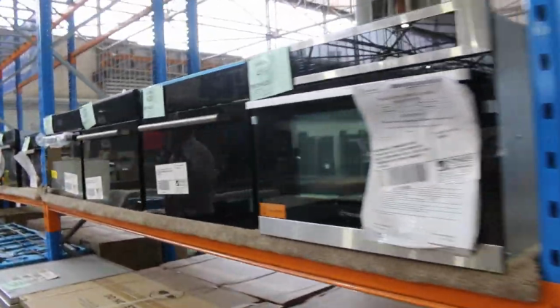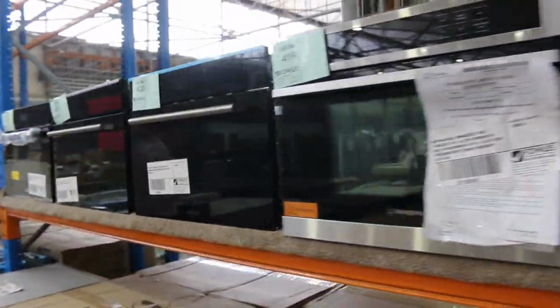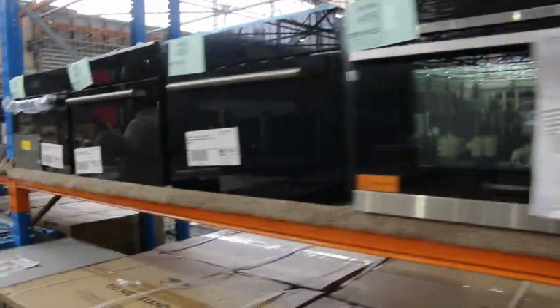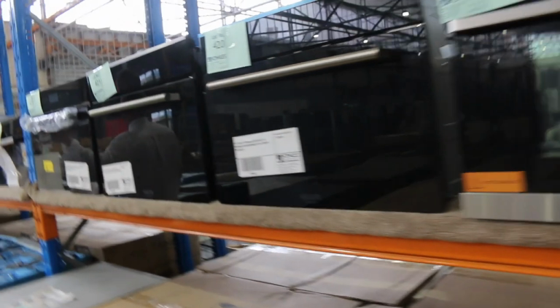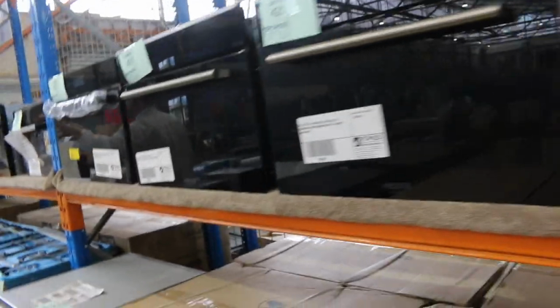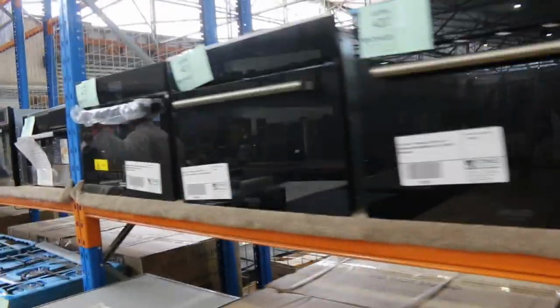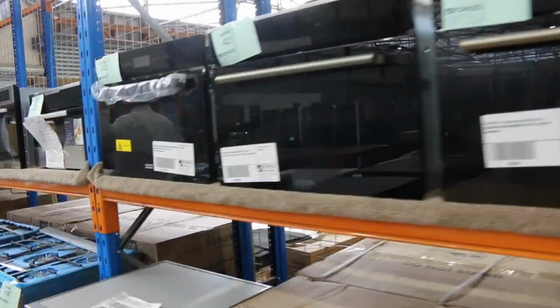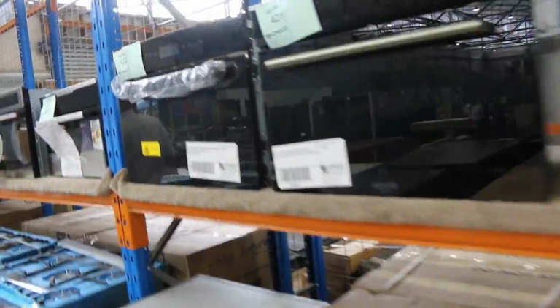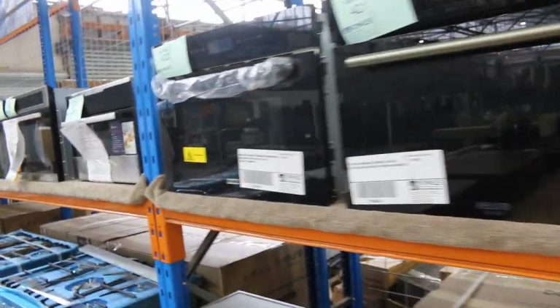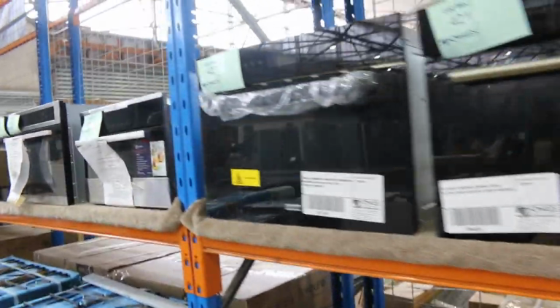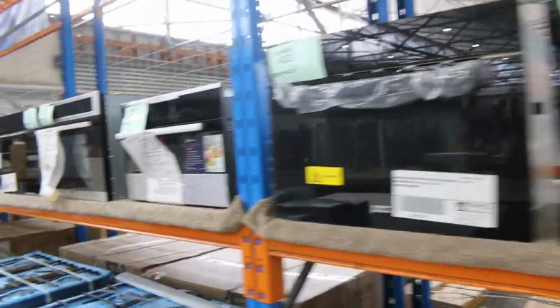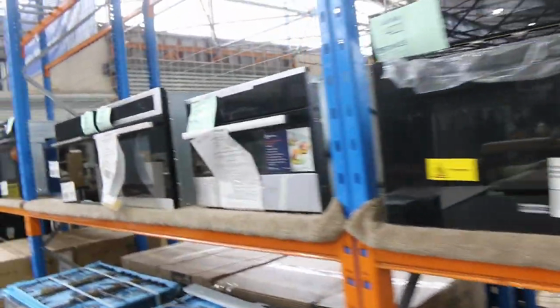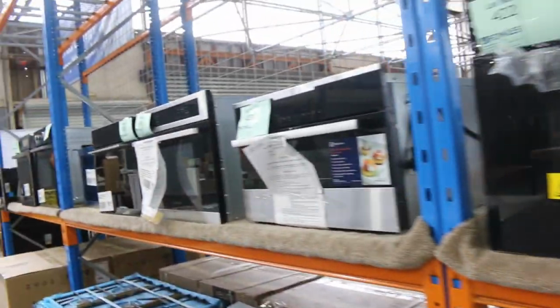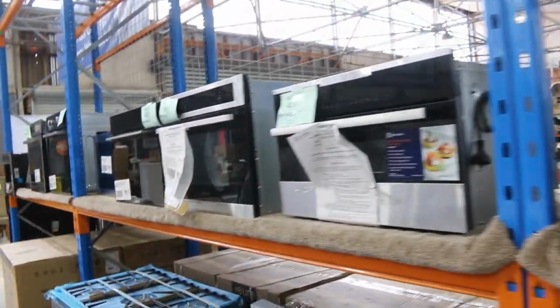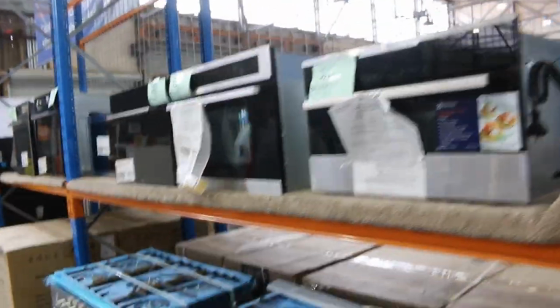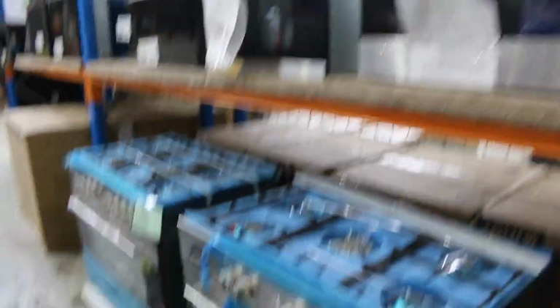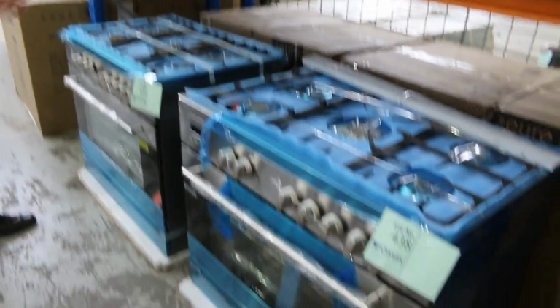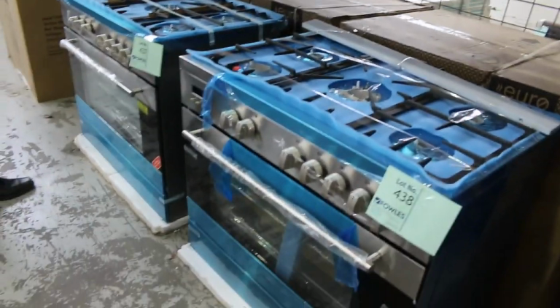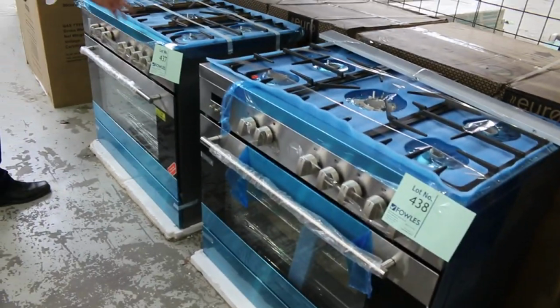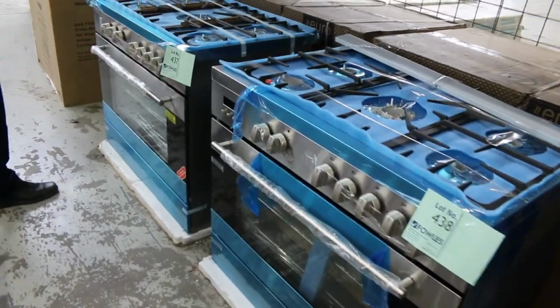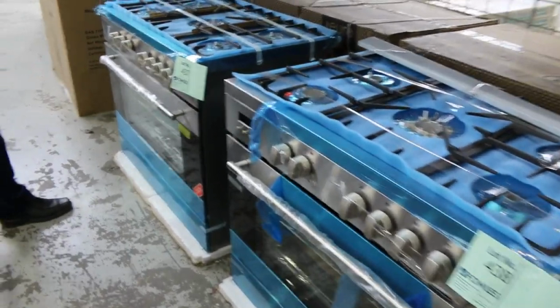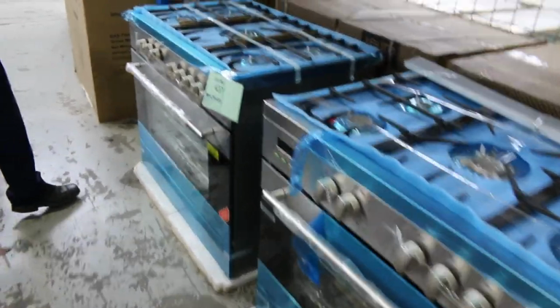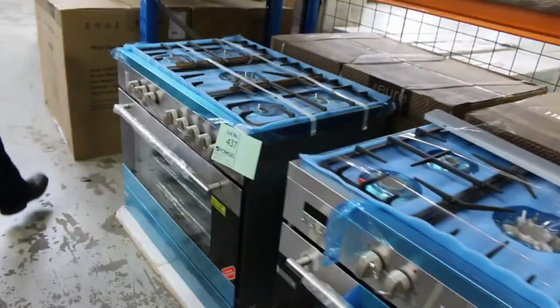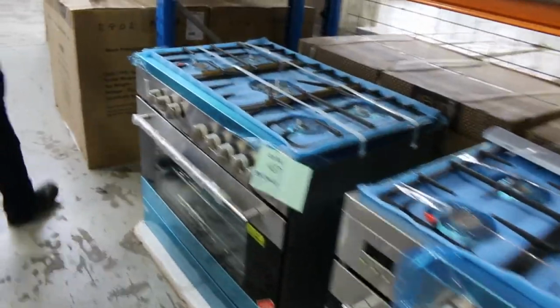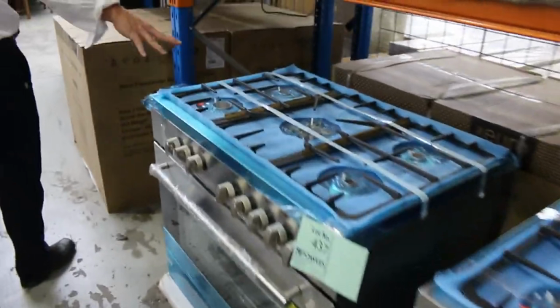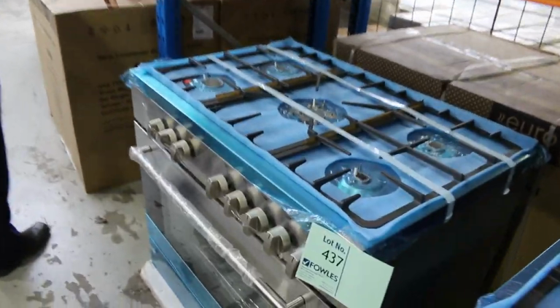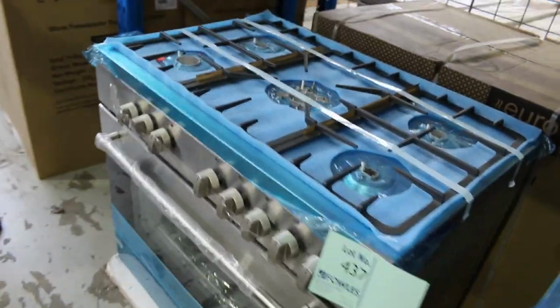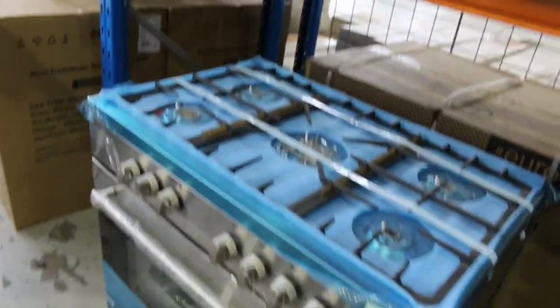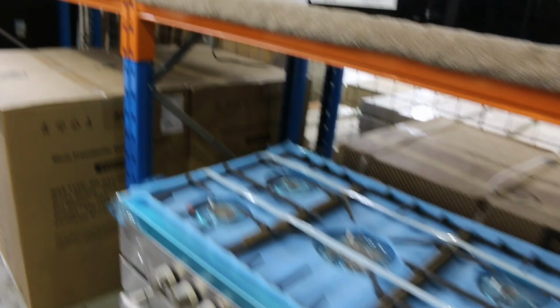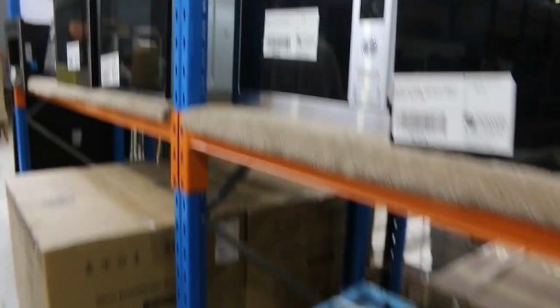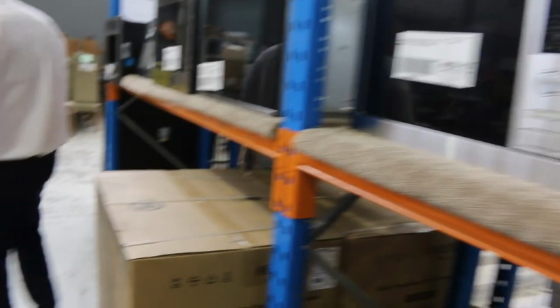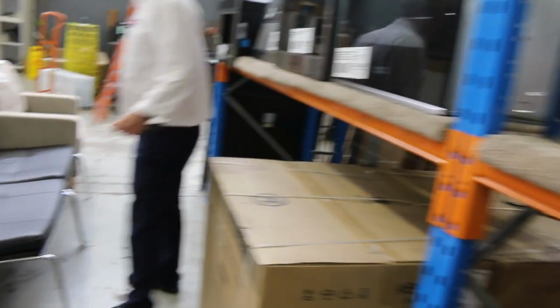Up top, some compact ovens, compact steam ovens, inbuilt ovens, and inbuilt combination ovens — really nice units there. Down the bottom, lots 437 and 438 — you're going to be about $1,000 on those, and you'll get one in a box at this stage.